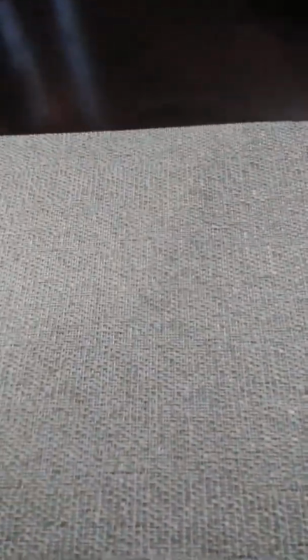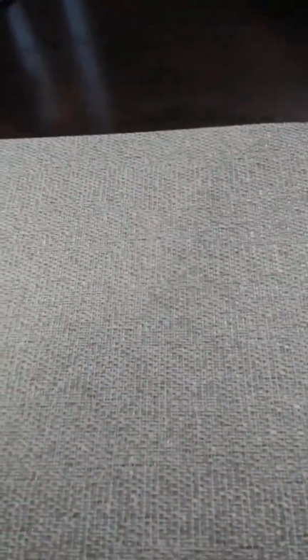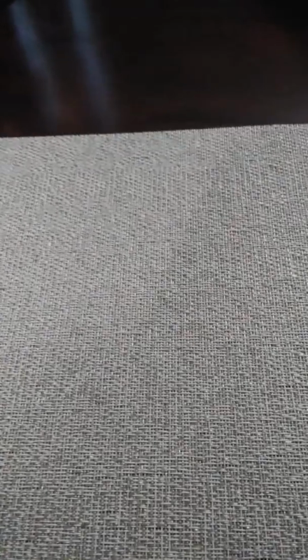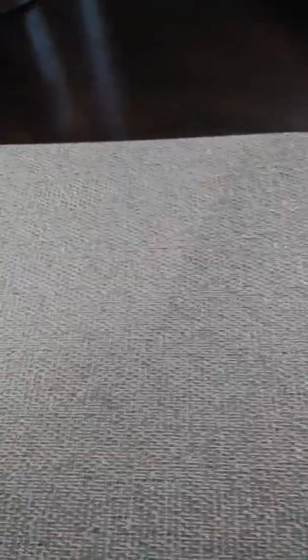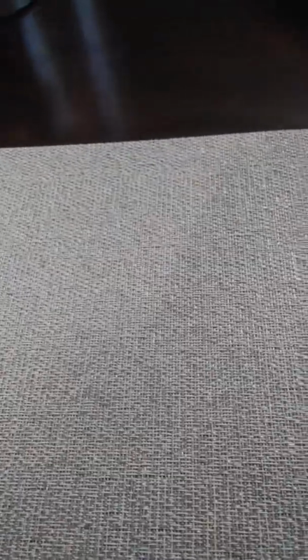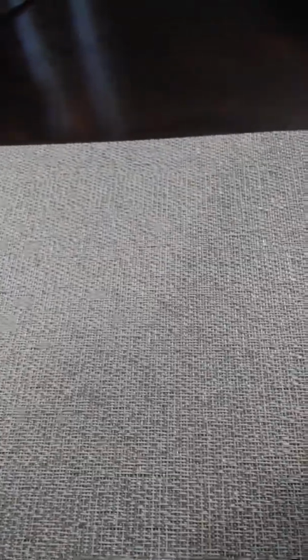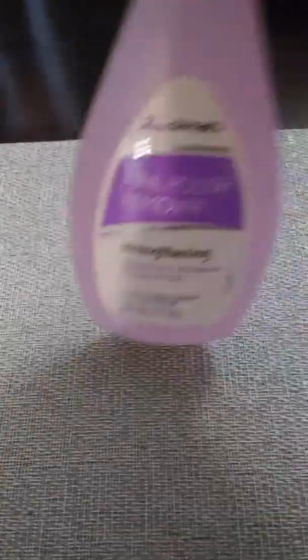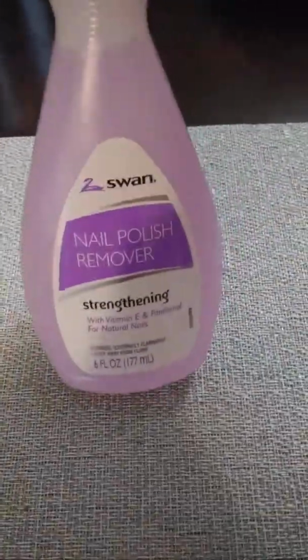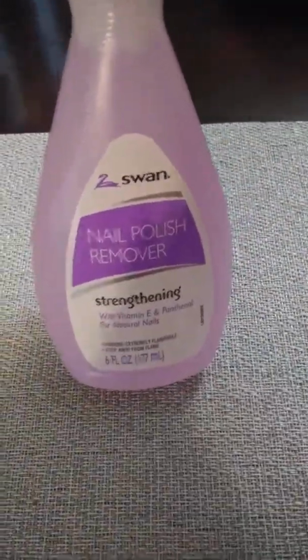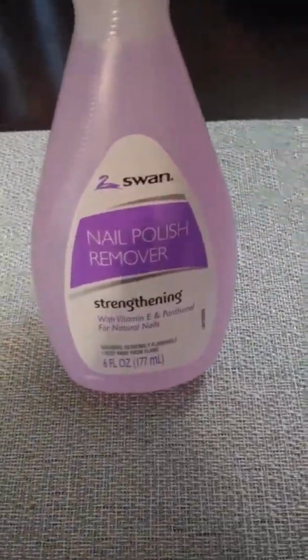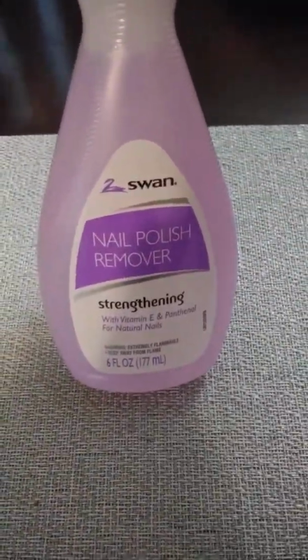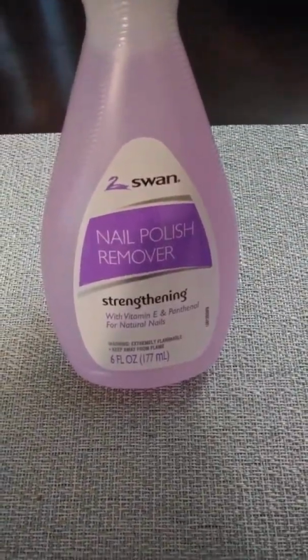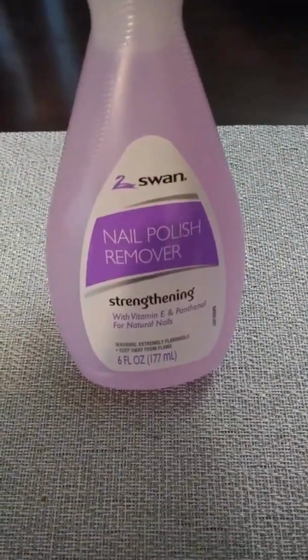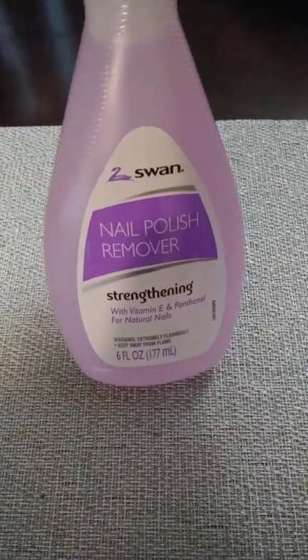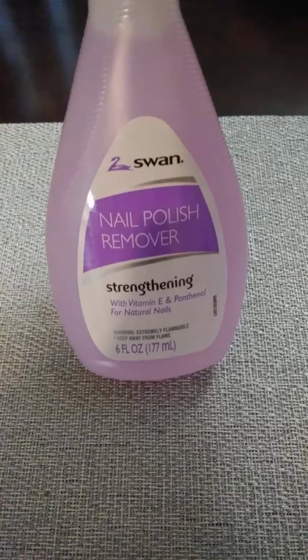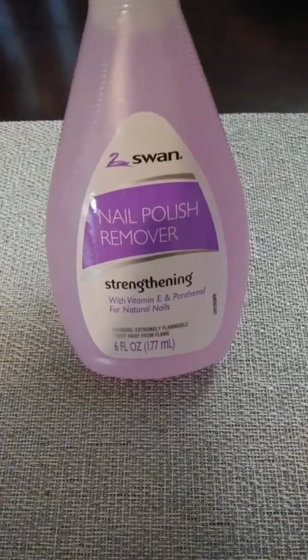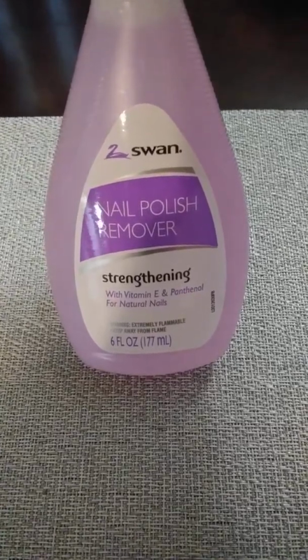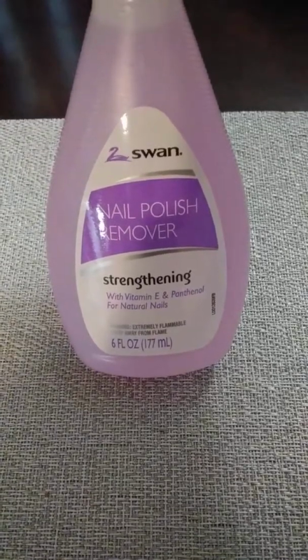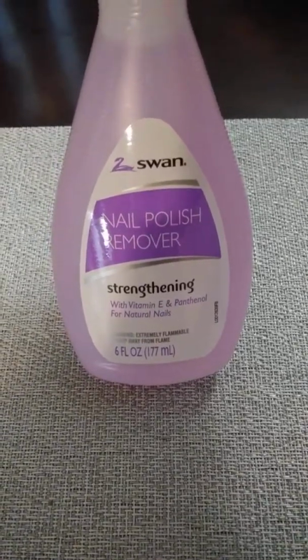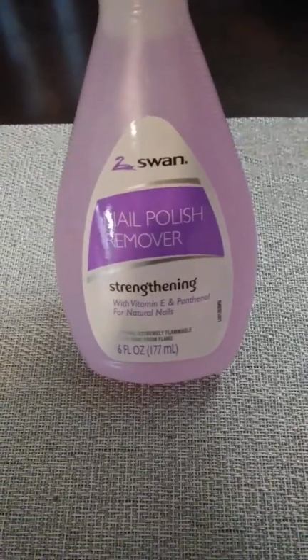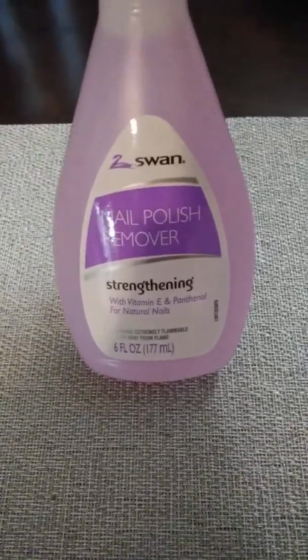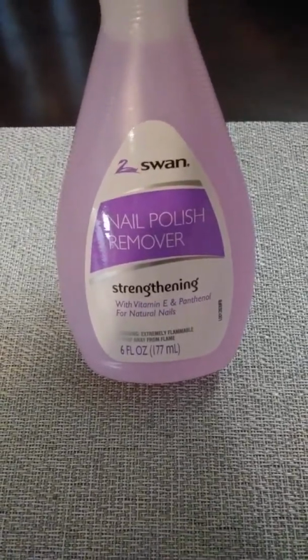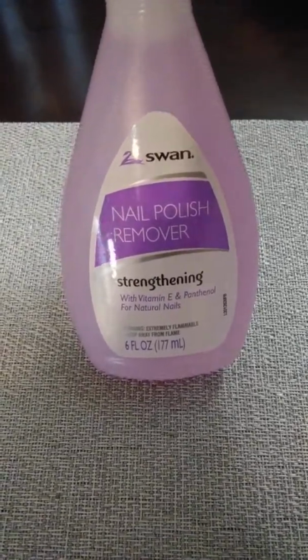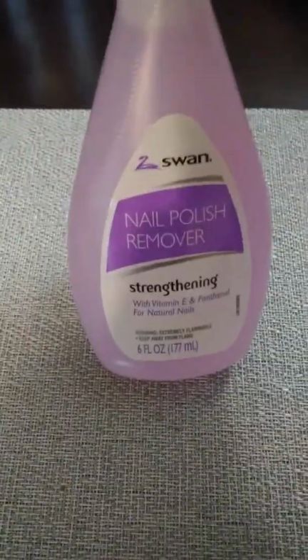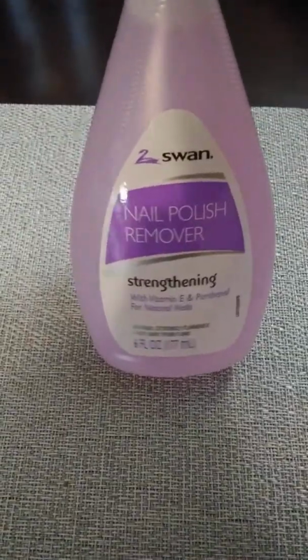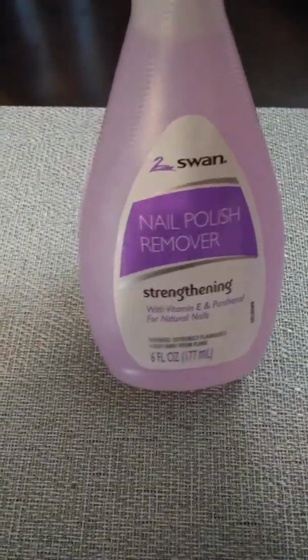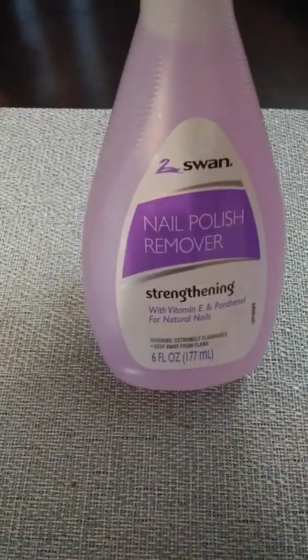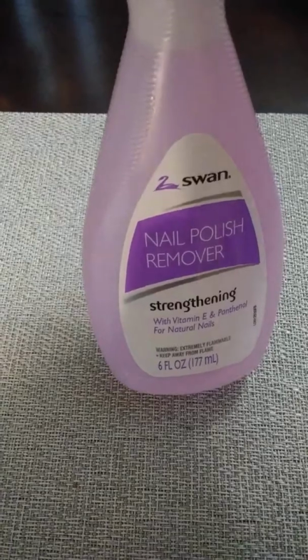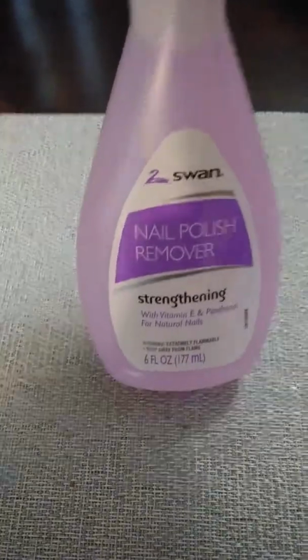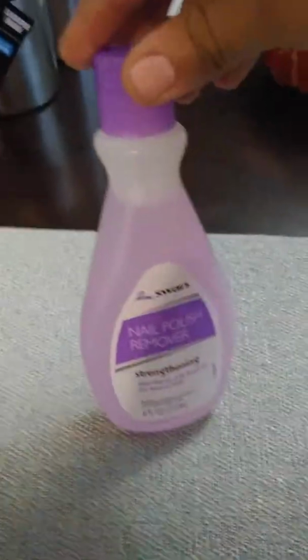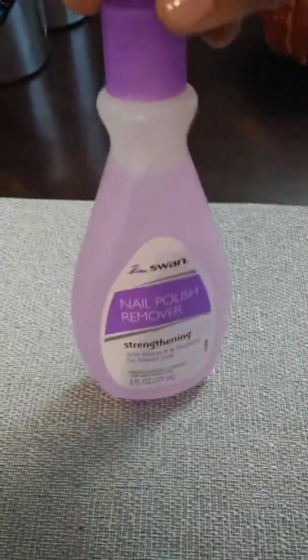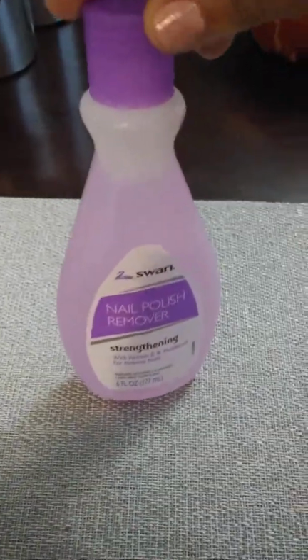The first thing I'll show you guys is just this Swan Nail Polish Strength with Vitamin E for natural nails. As you can see, it's six fluid ounces — a pretty good size.